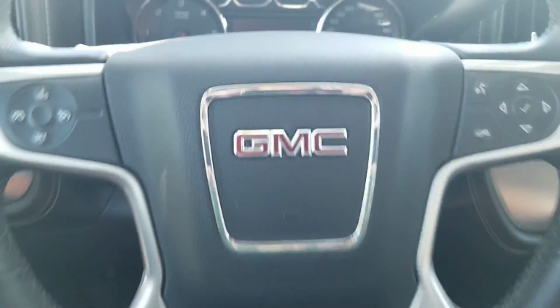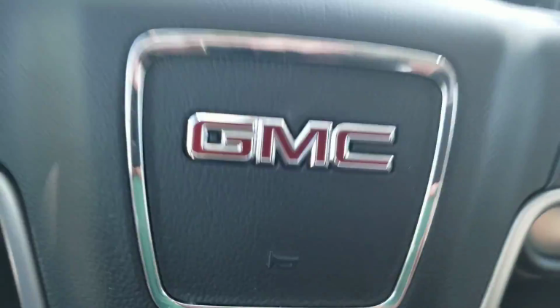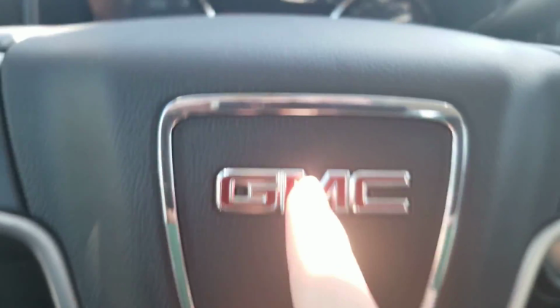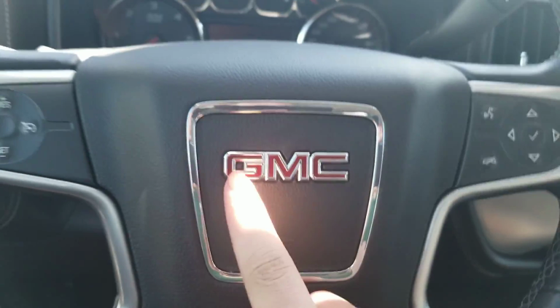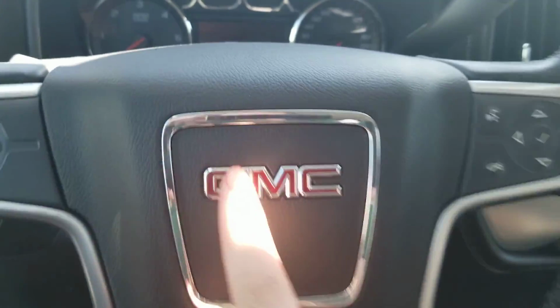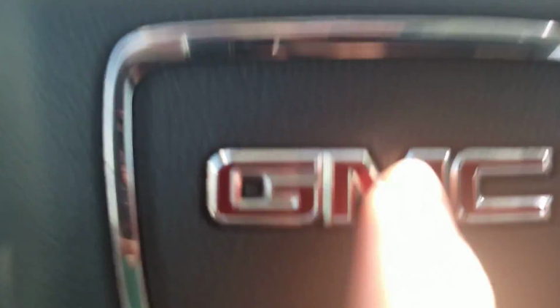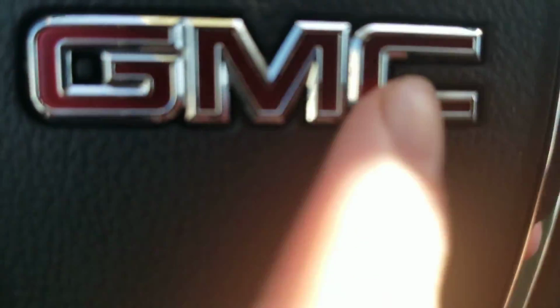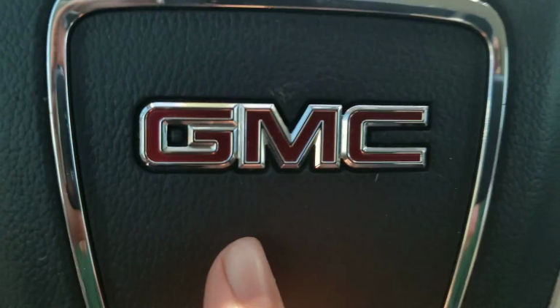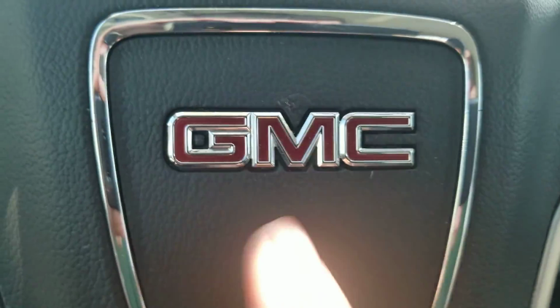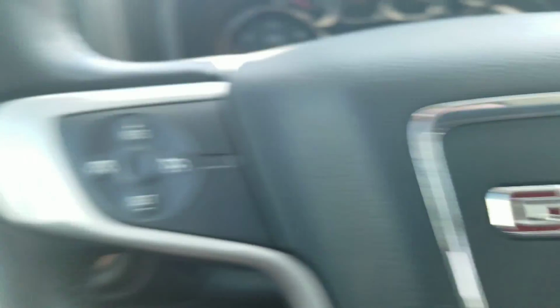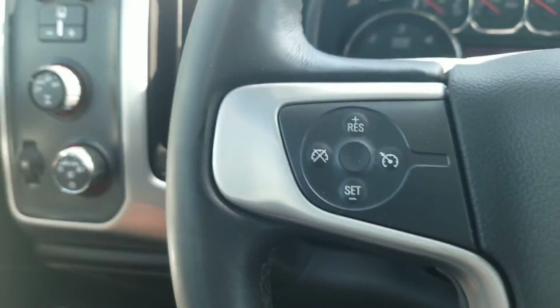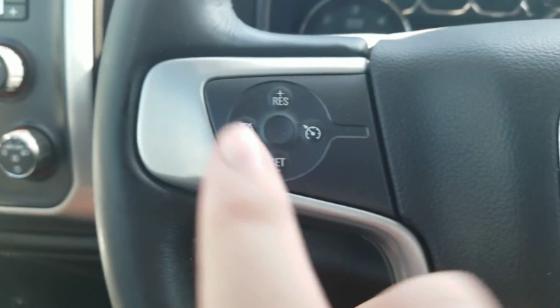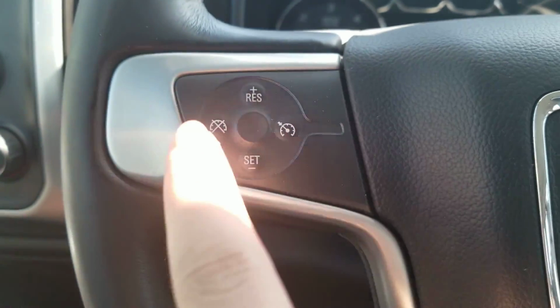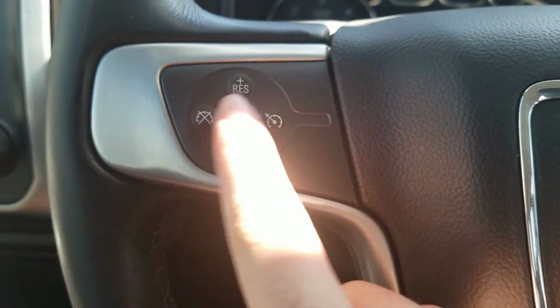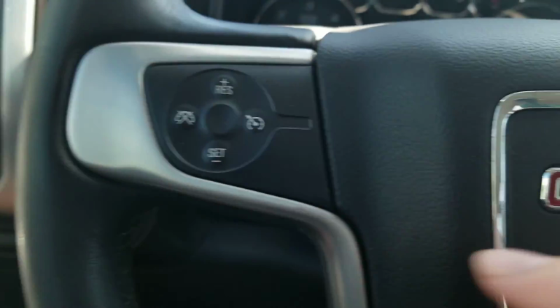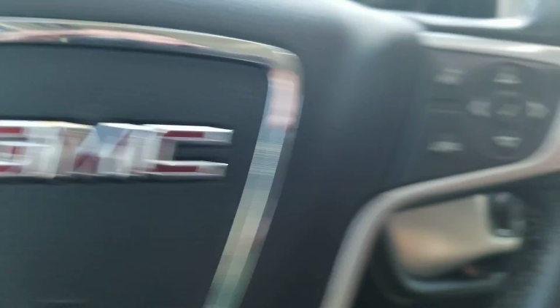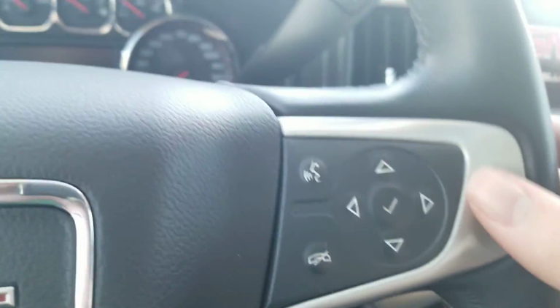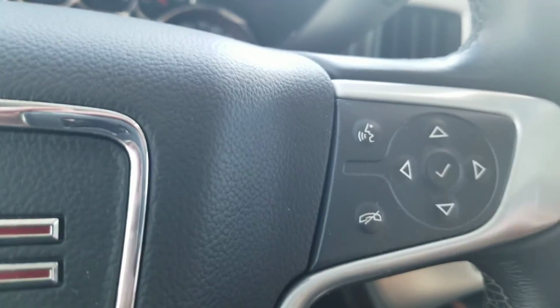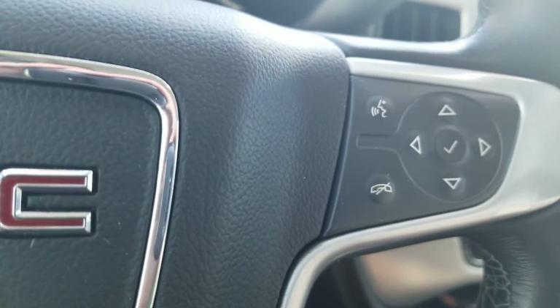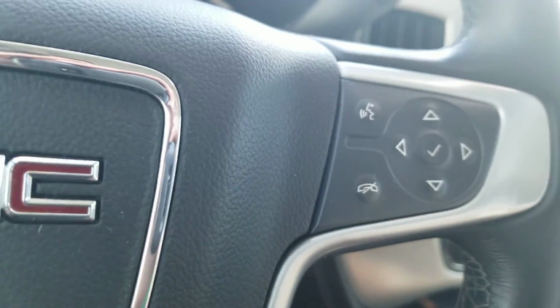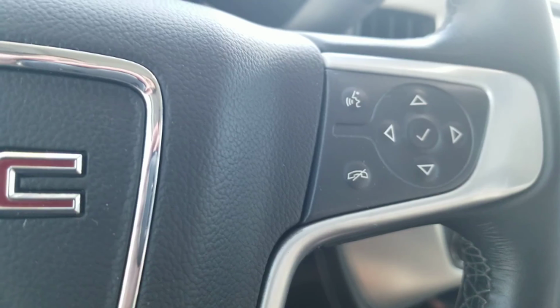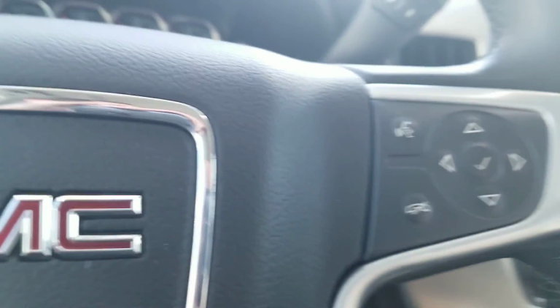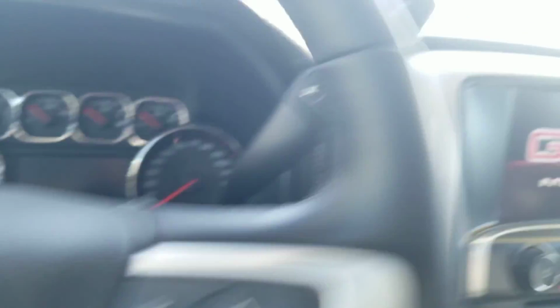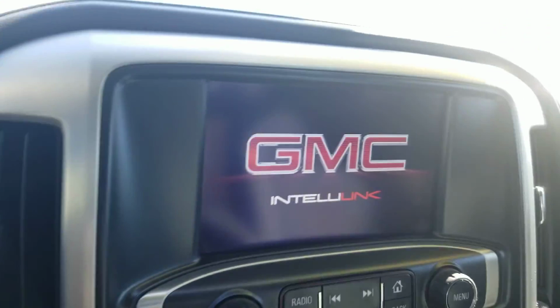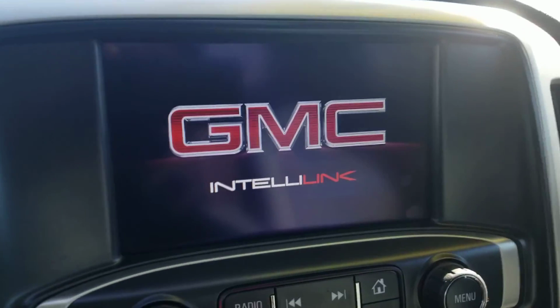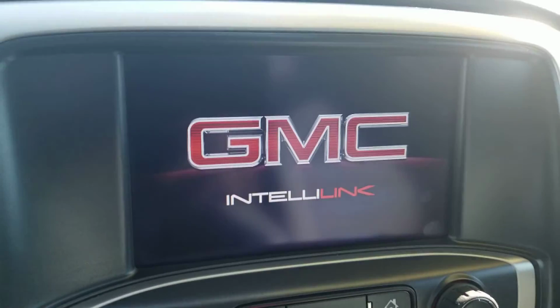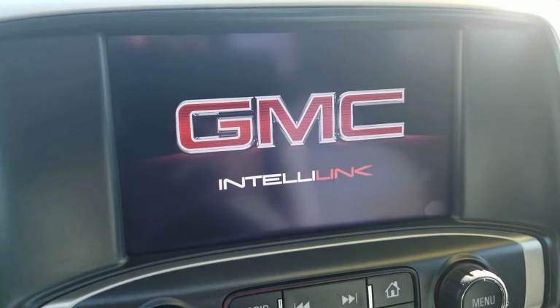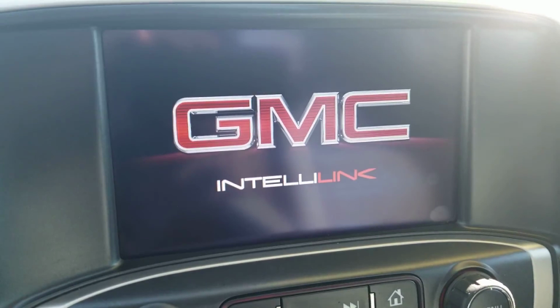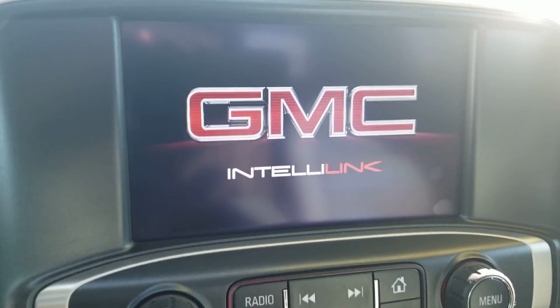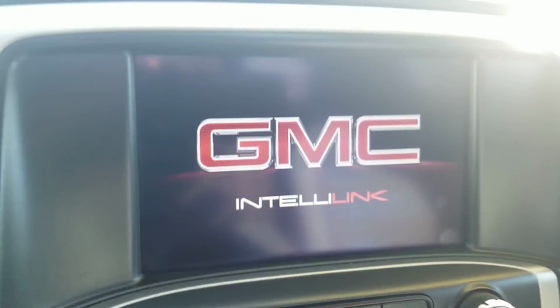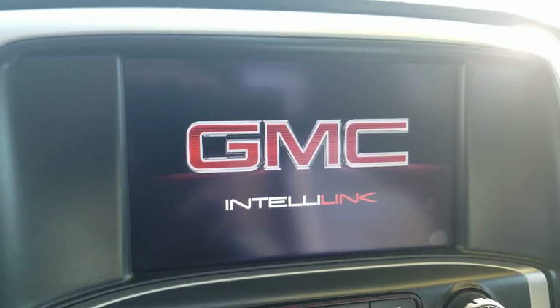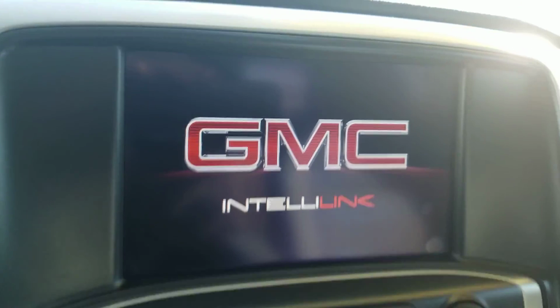Here's the GMC steering wheel. In the middle you got the GMC logo right there. You also got the cruise controls on the left, phone and voice recognition and radio controls on the right. You also got the GMC IntelliLink system.